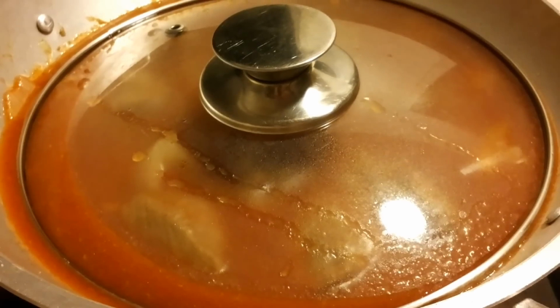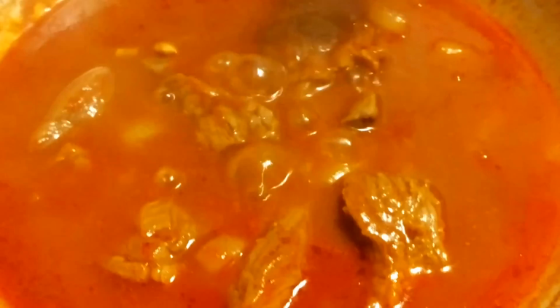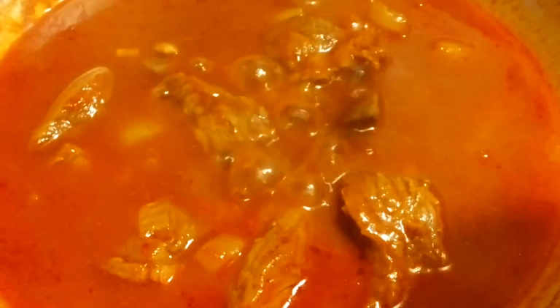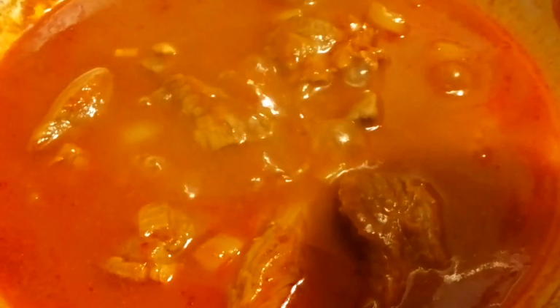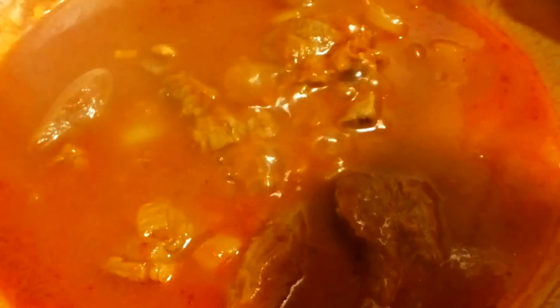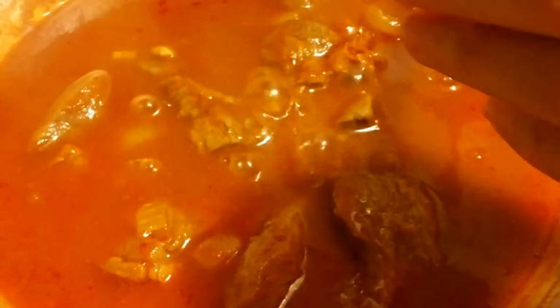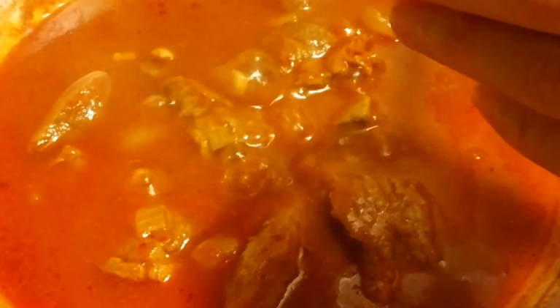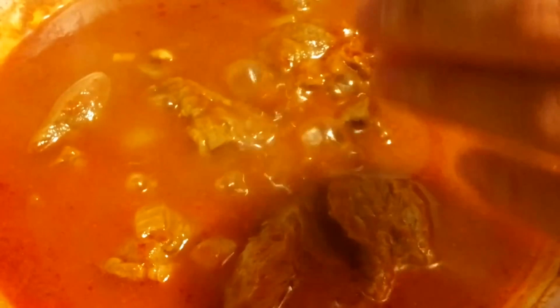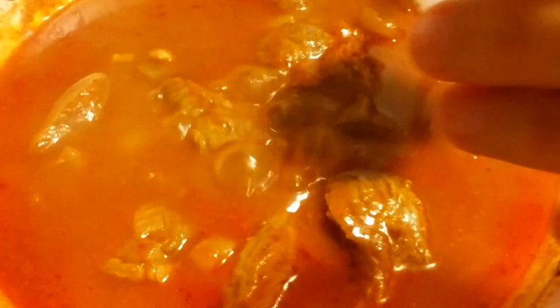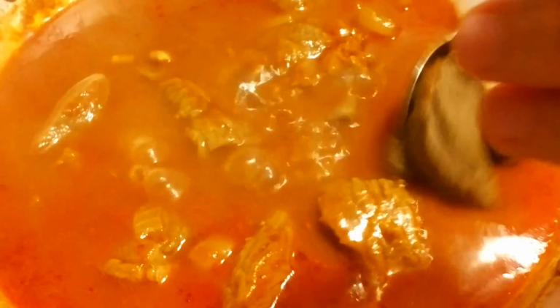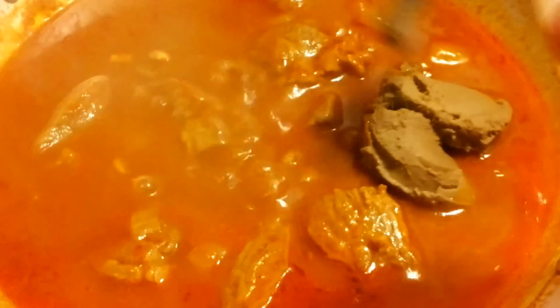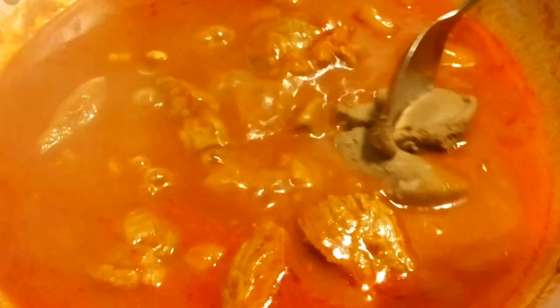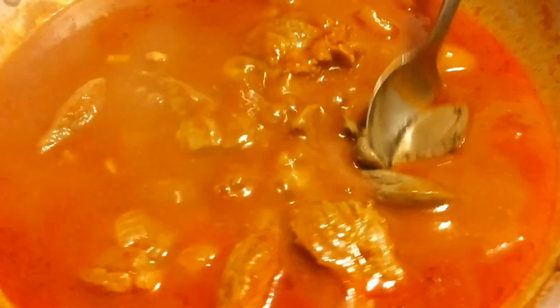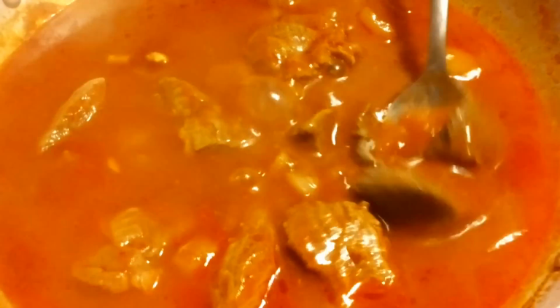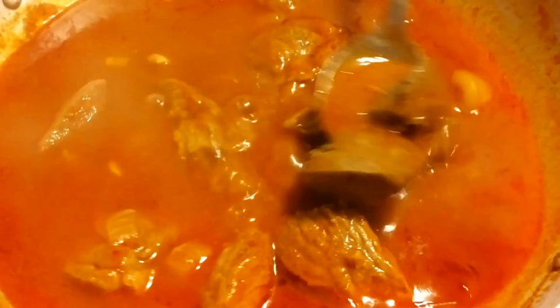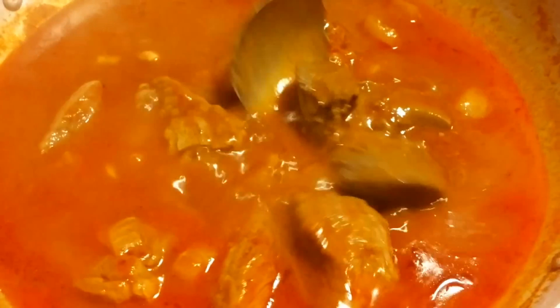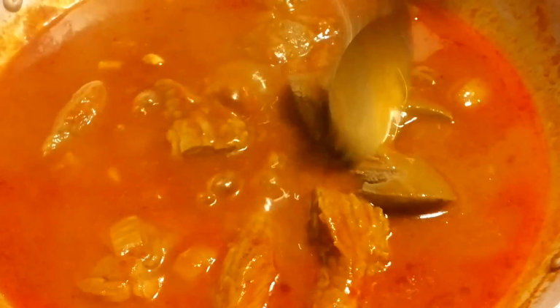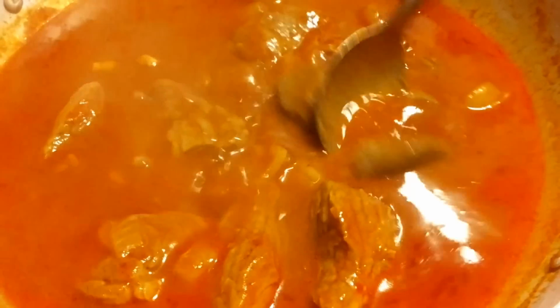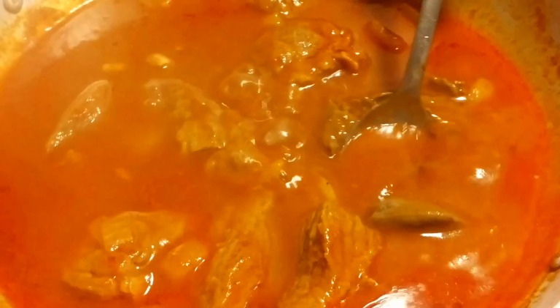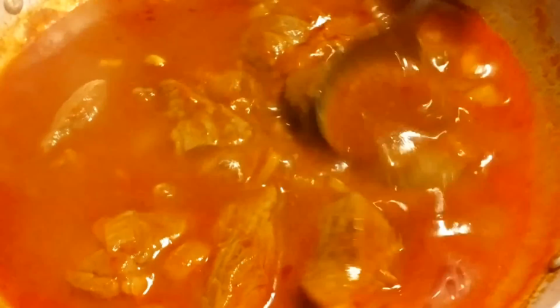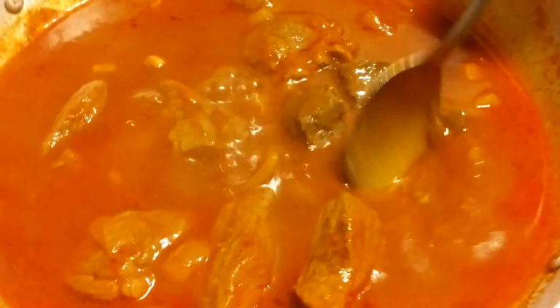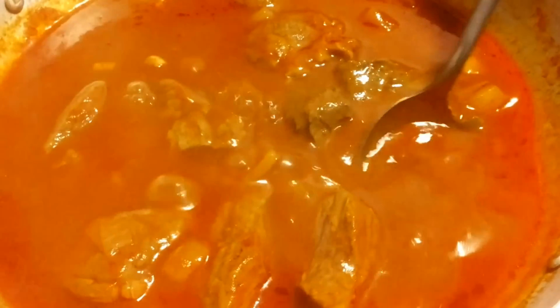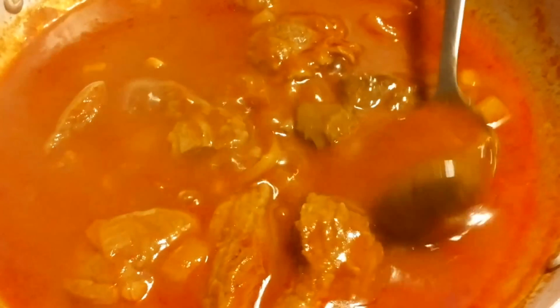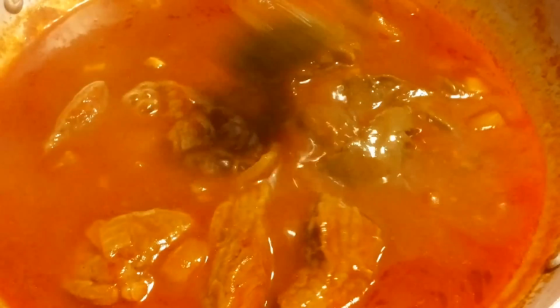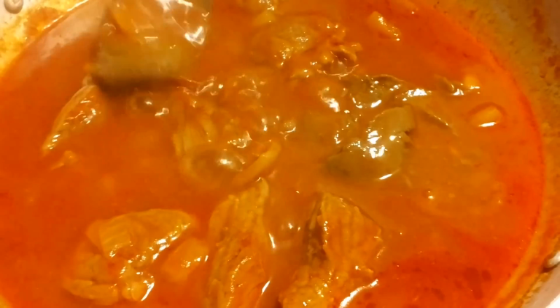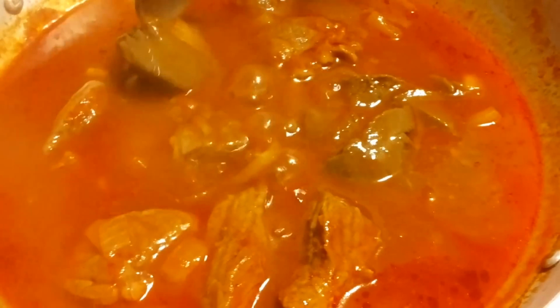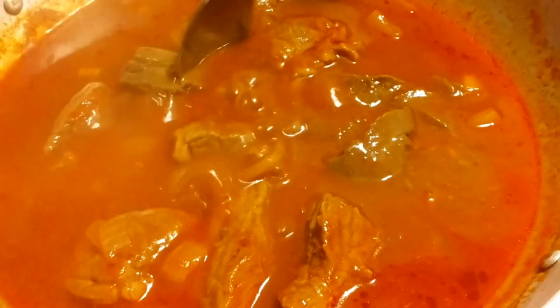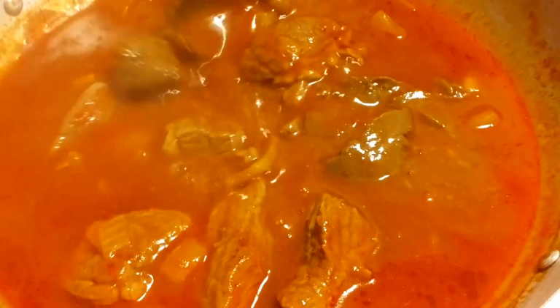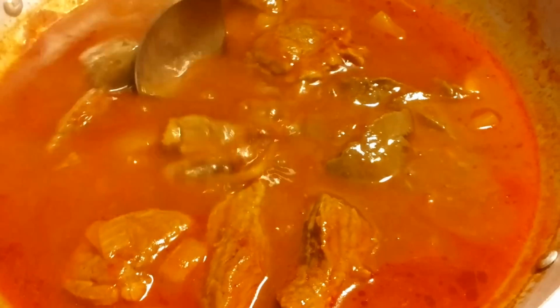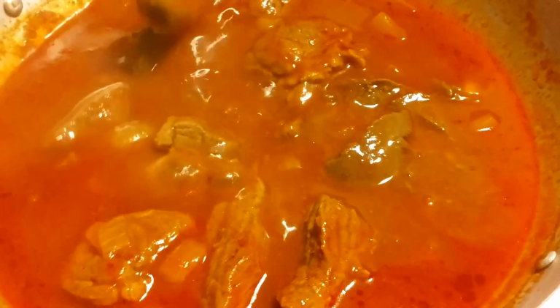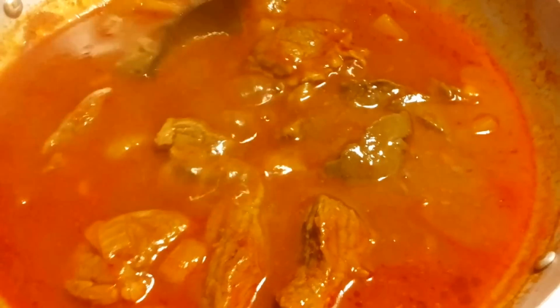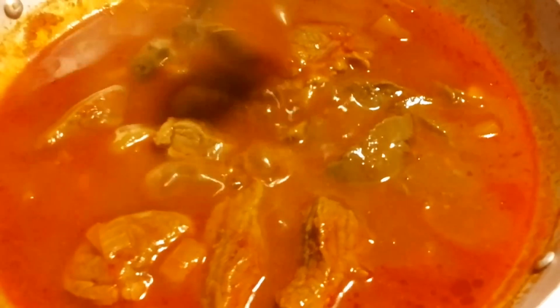After 30 minutes, we can add our liver spread. Cover and simmer again until the beef is tender.